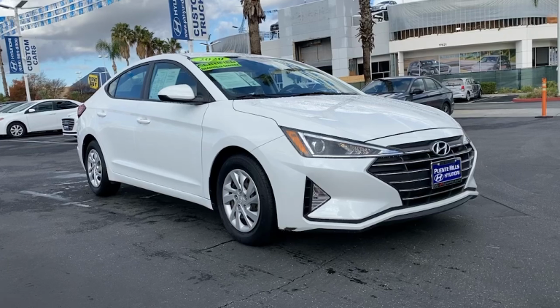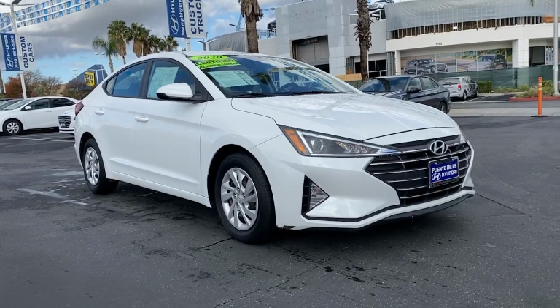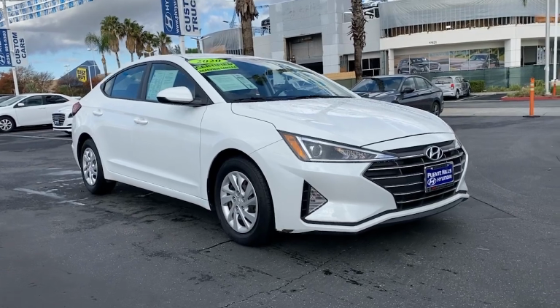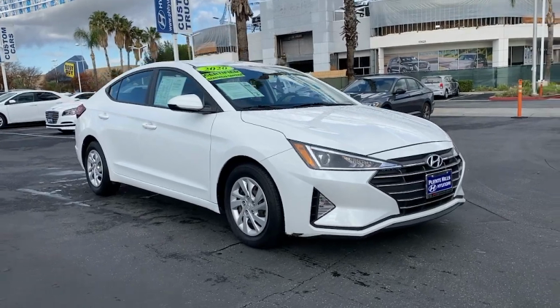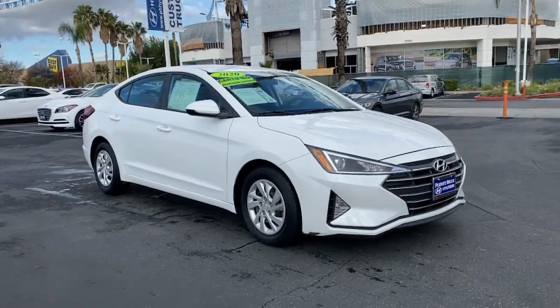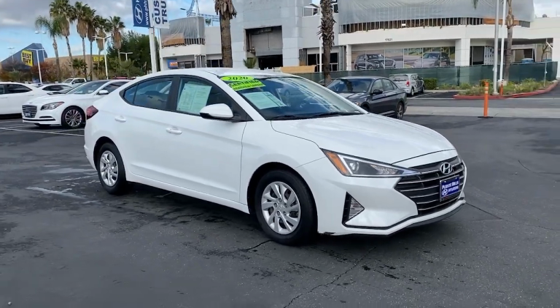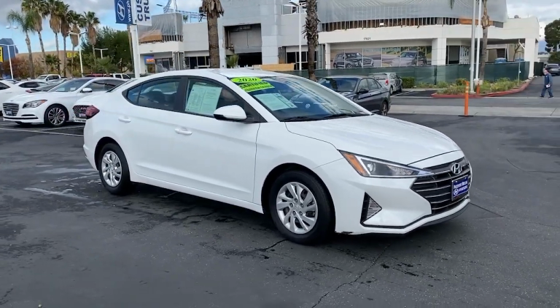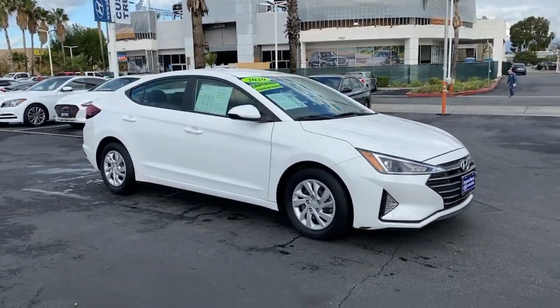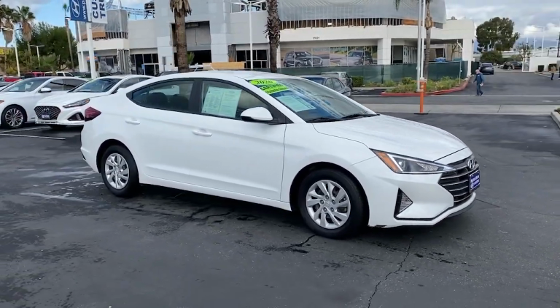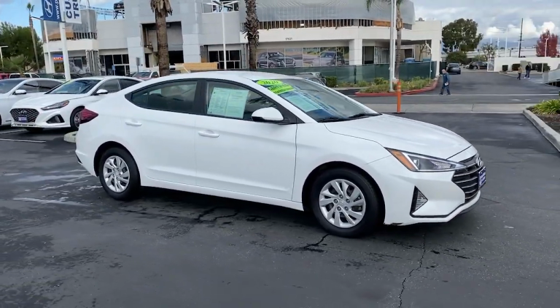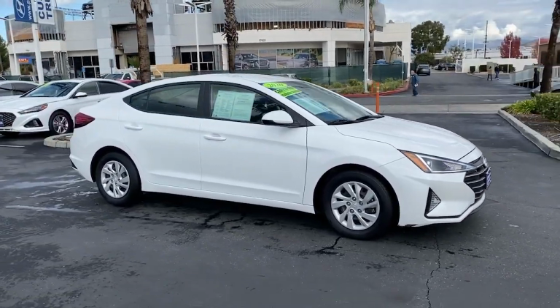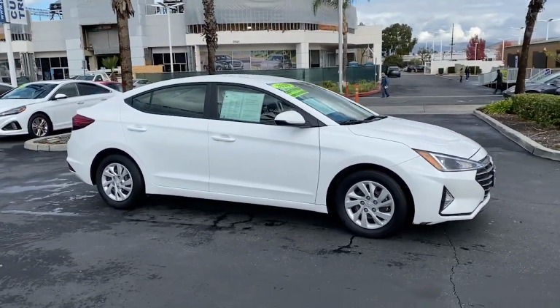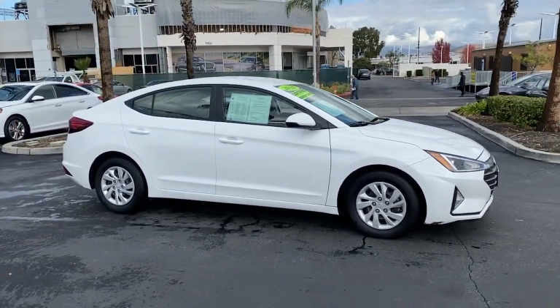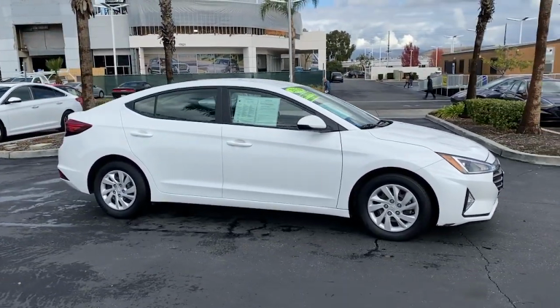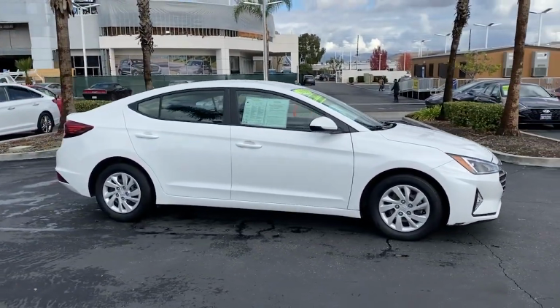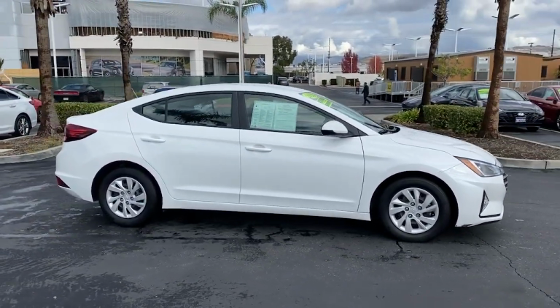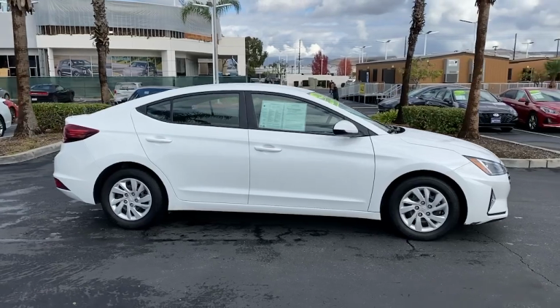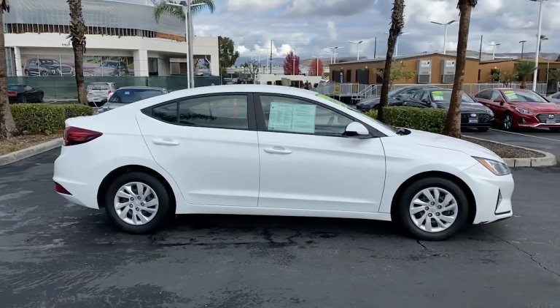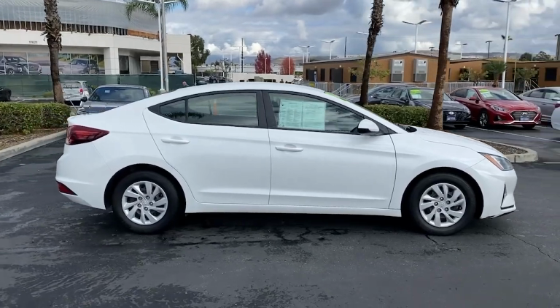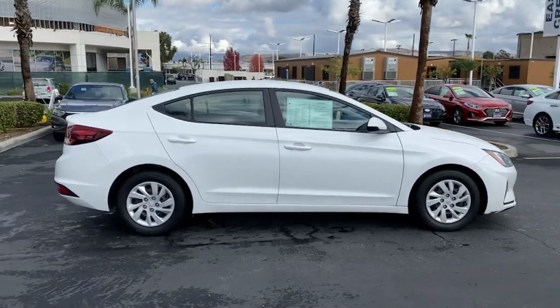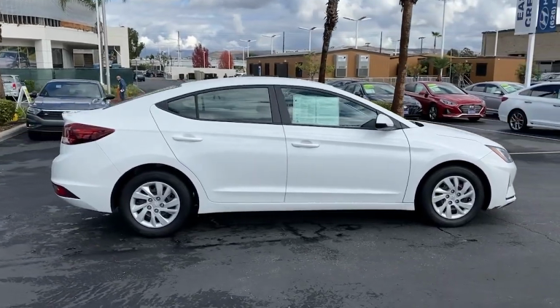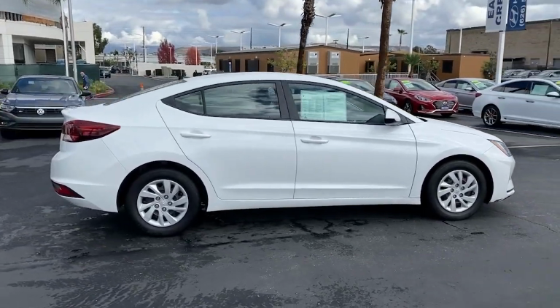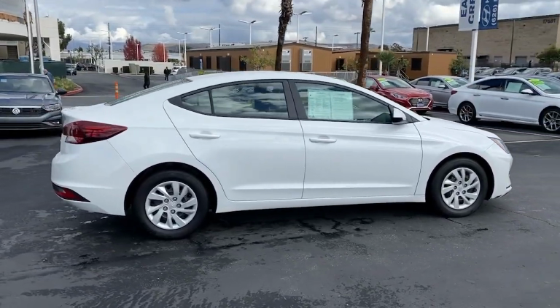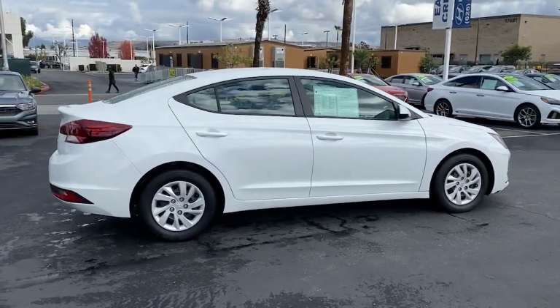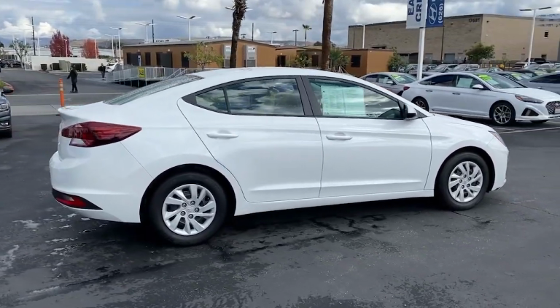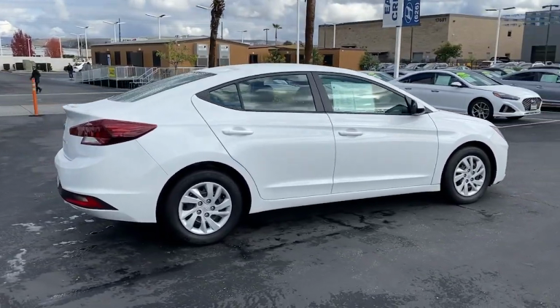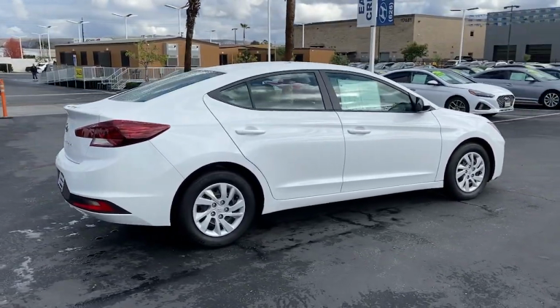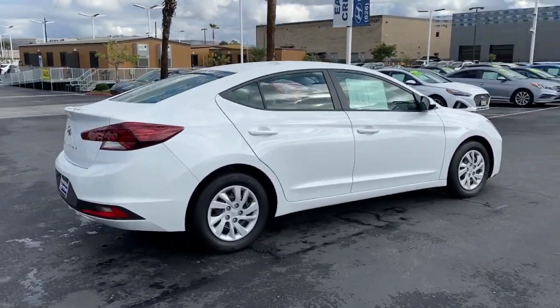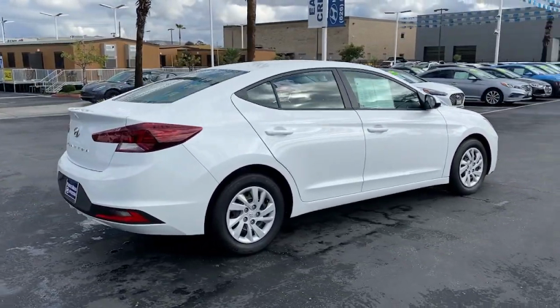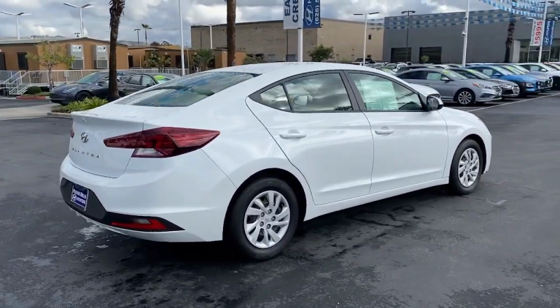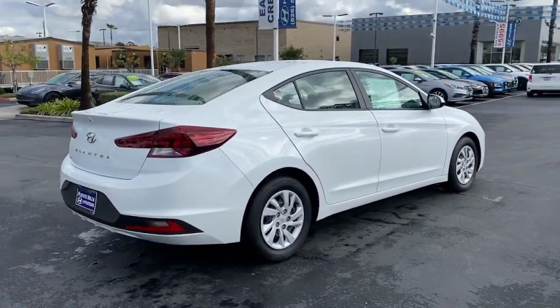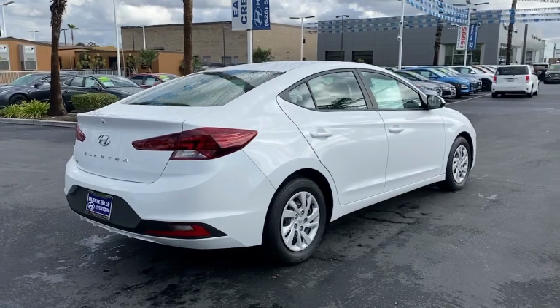Go home happy with the 2020 Hyundai Elantra. With less than 35,000 miles on it, make a fresh start every day in this modern, tech-savvy Elantra.